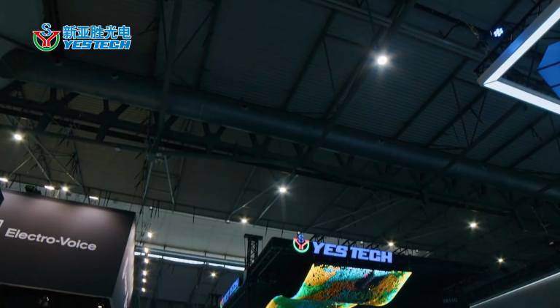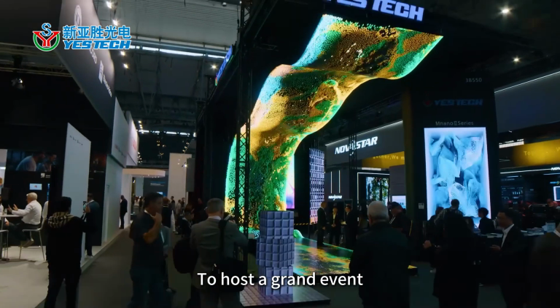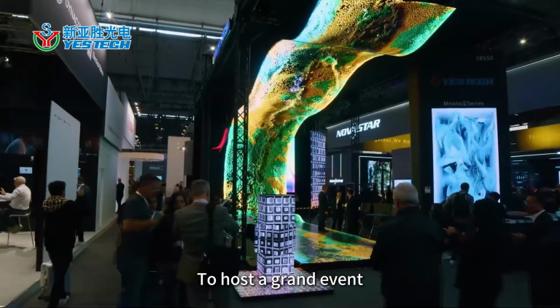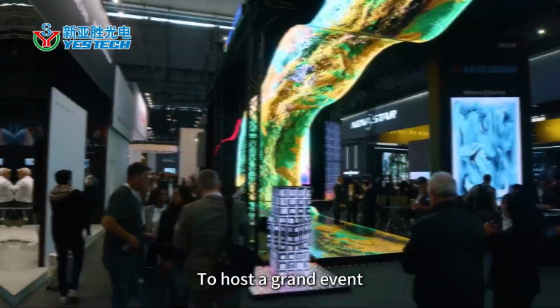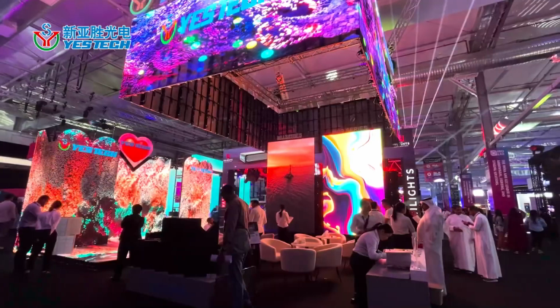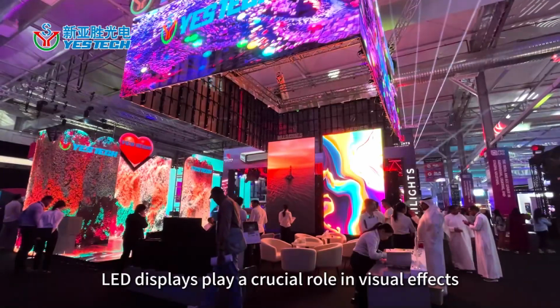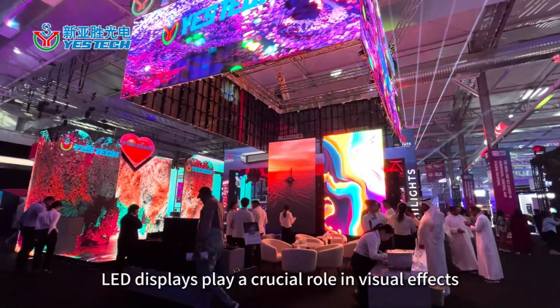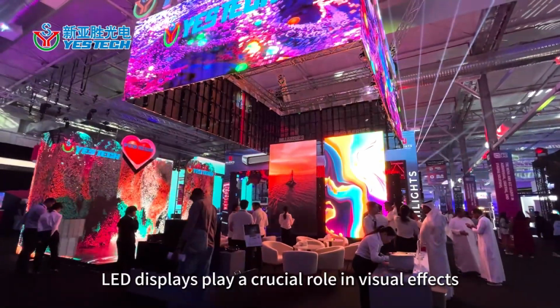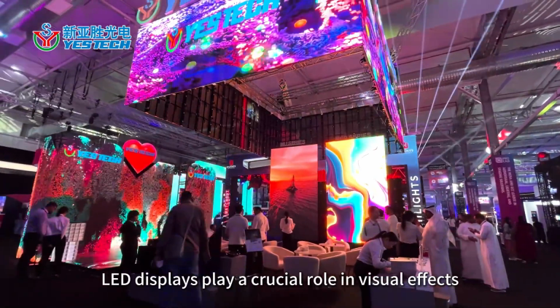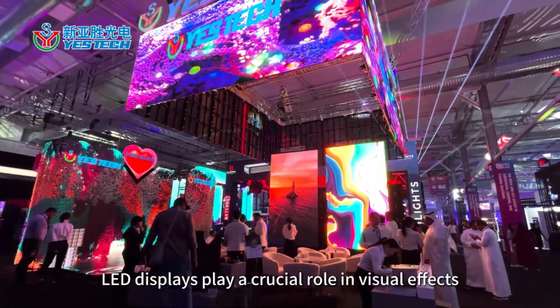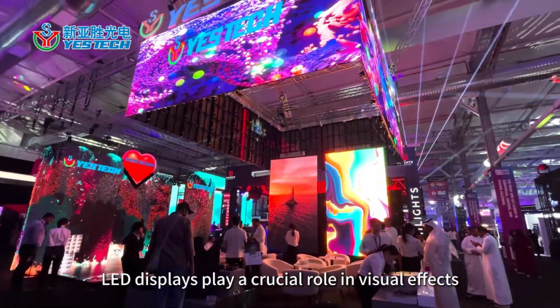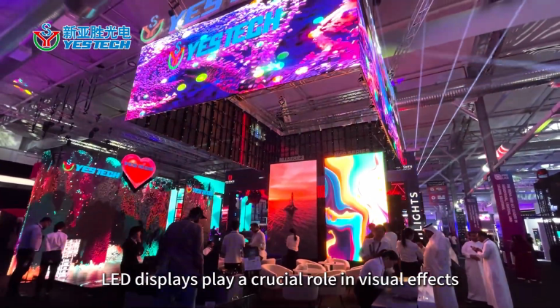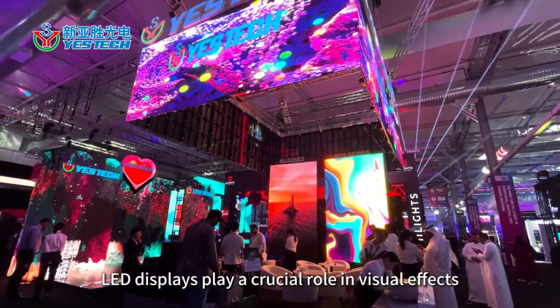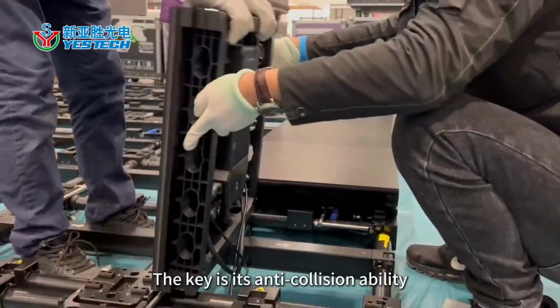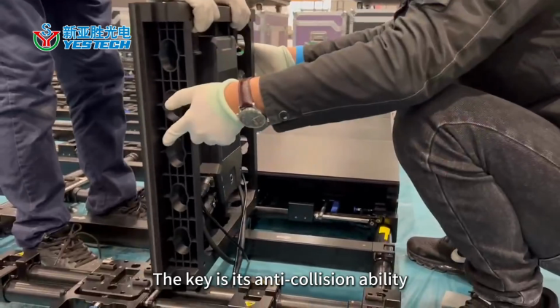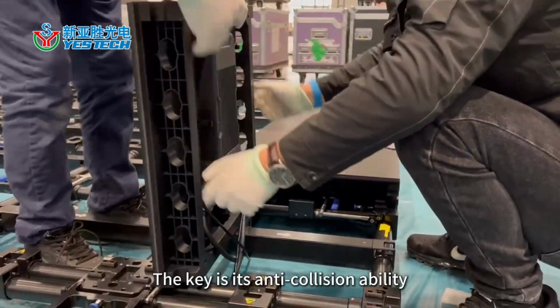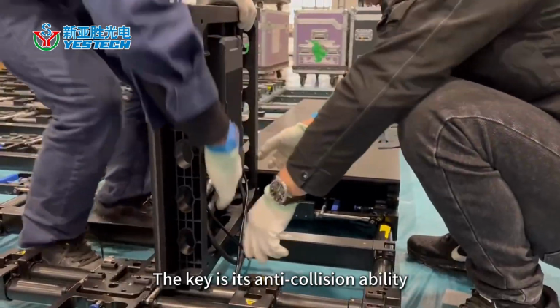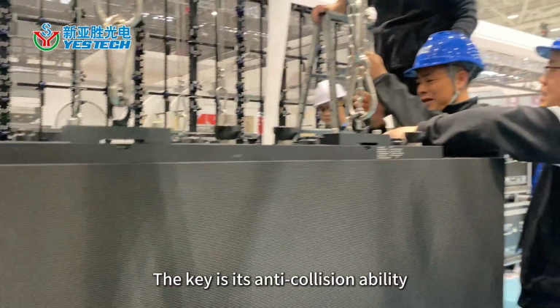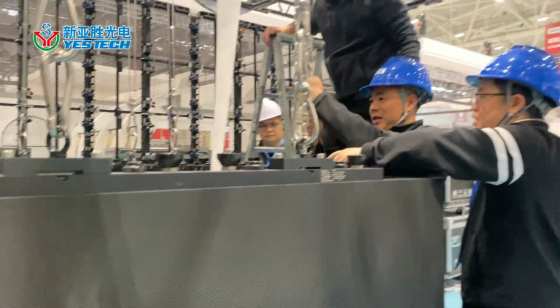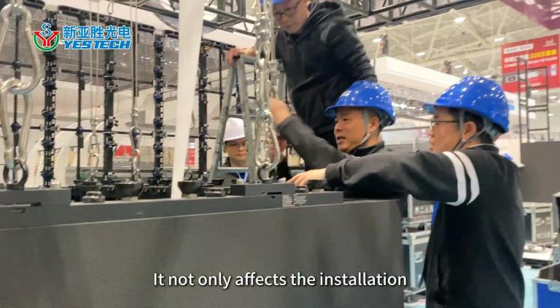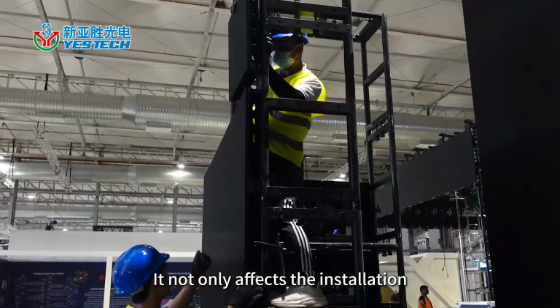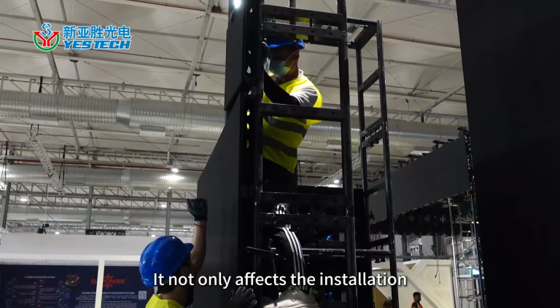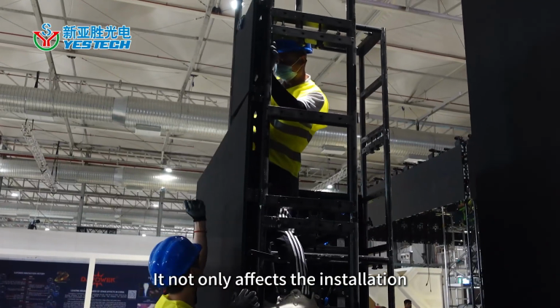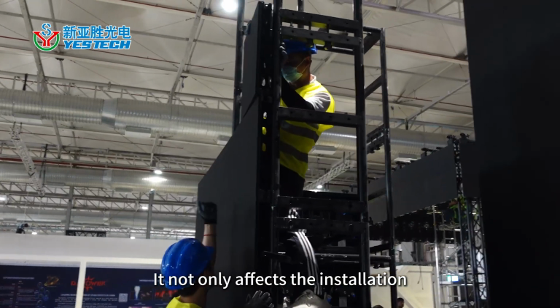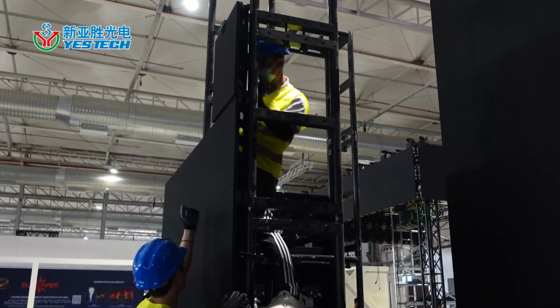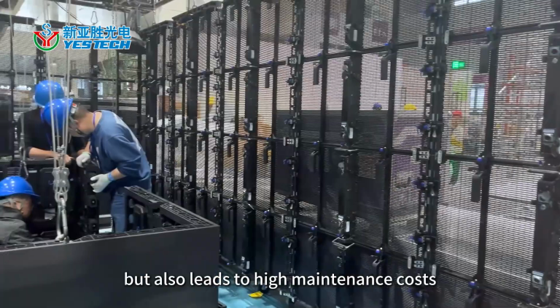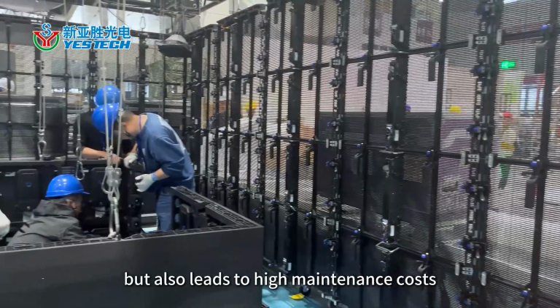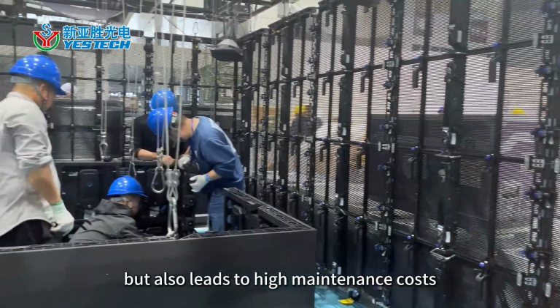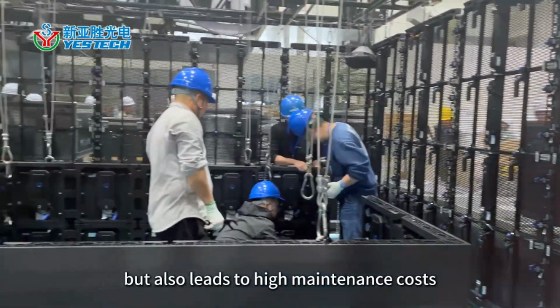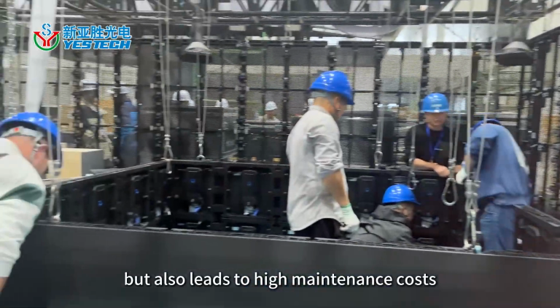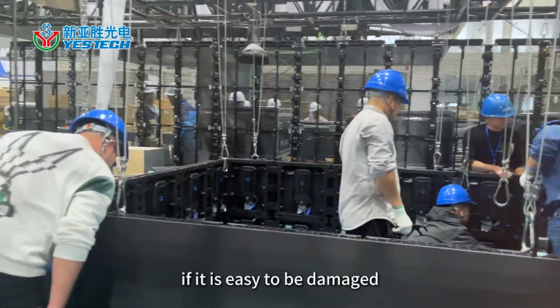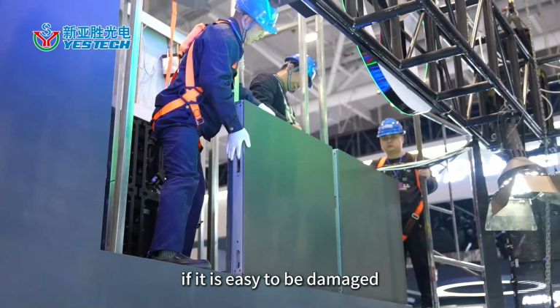To host a grand event, LED displays play a crucial role in visual effects. The key is its anti-collision ability — it not only affects the installation, but also leads to high maintenance costs if it is easy to be damaged.